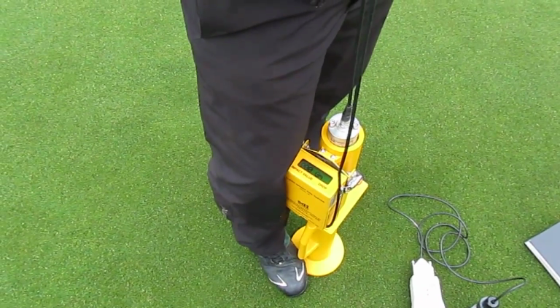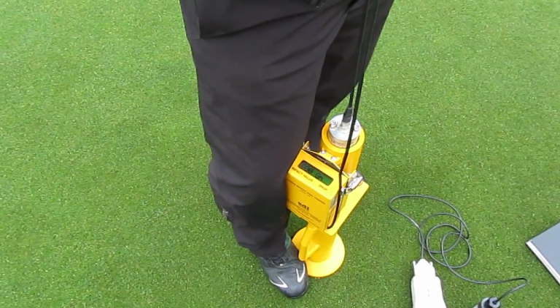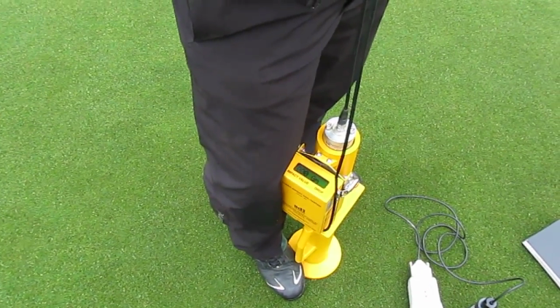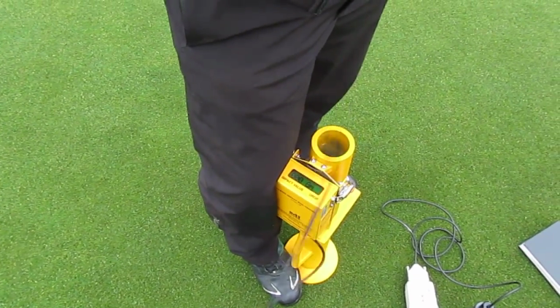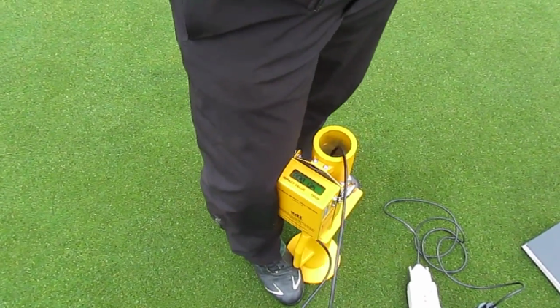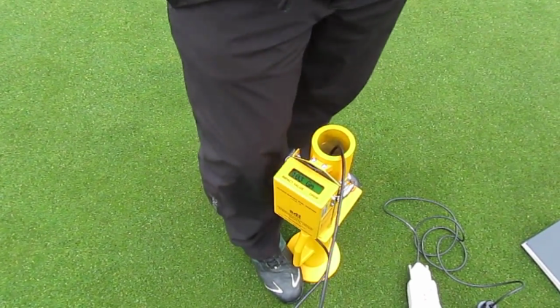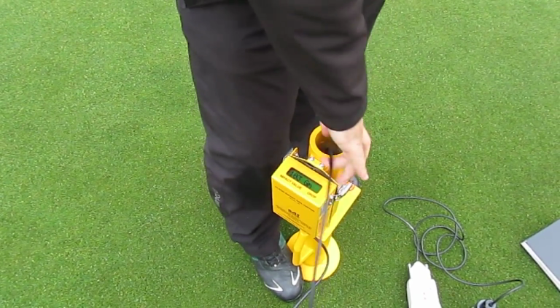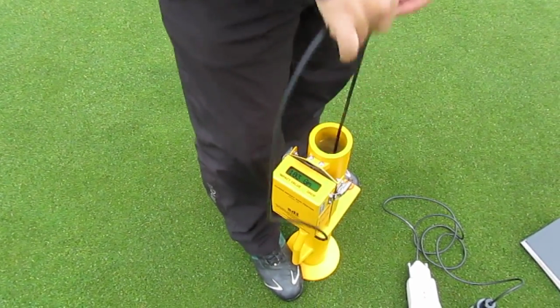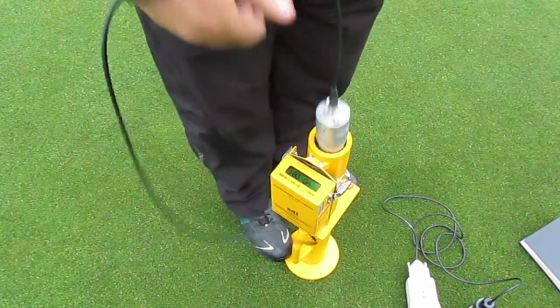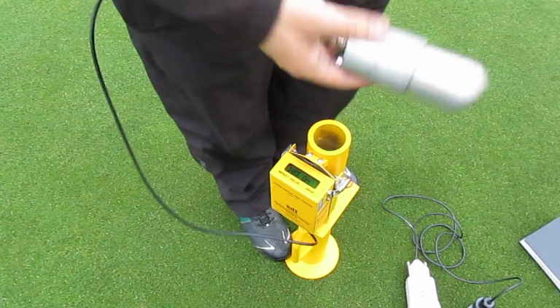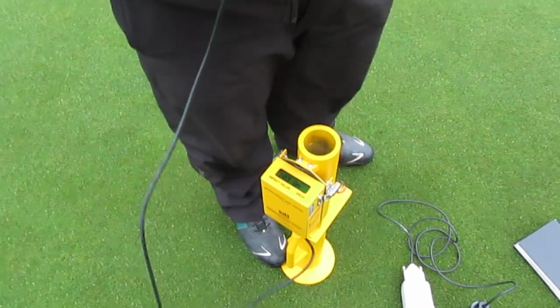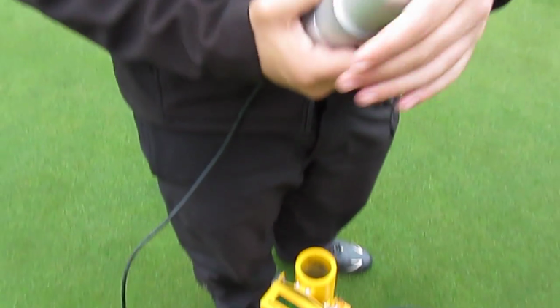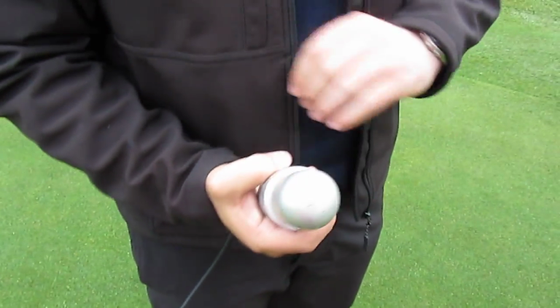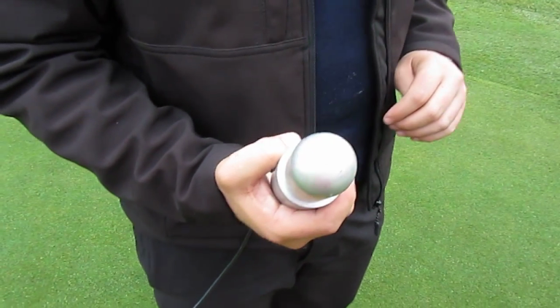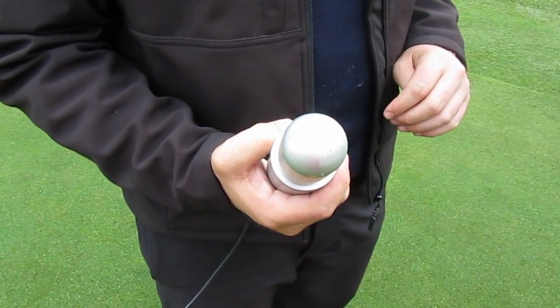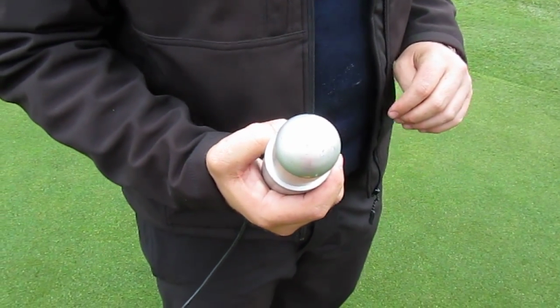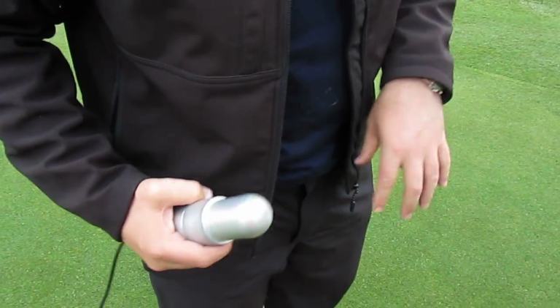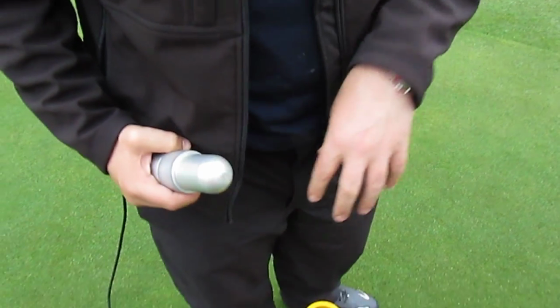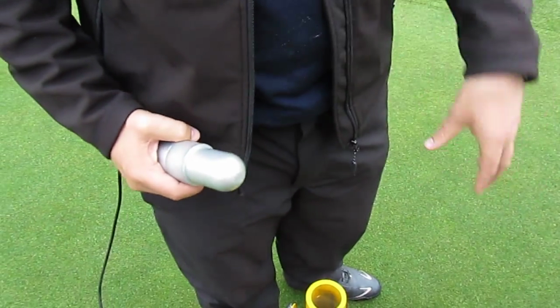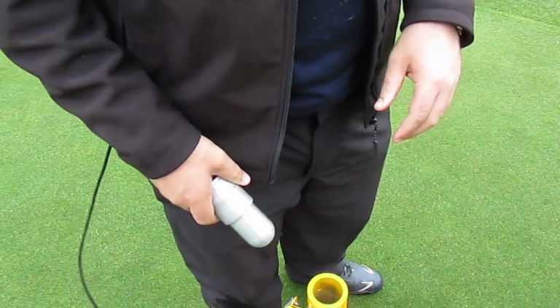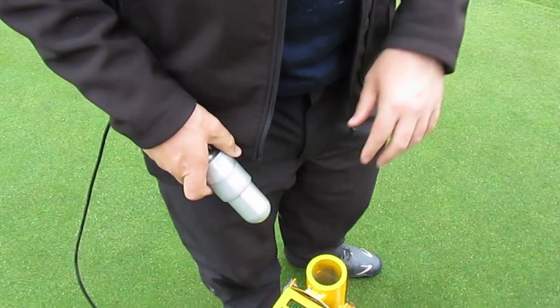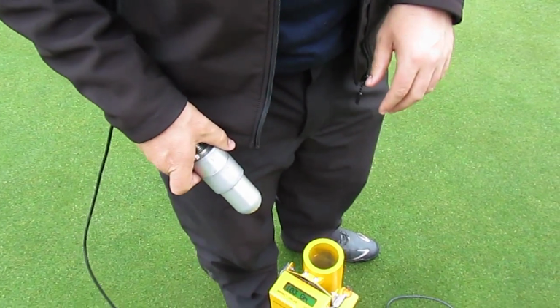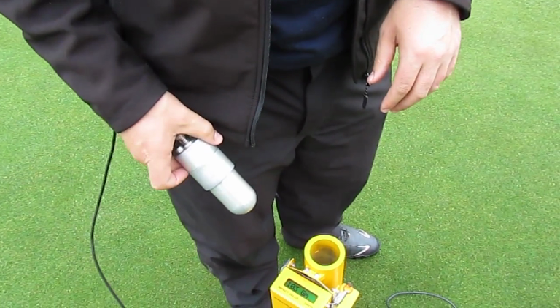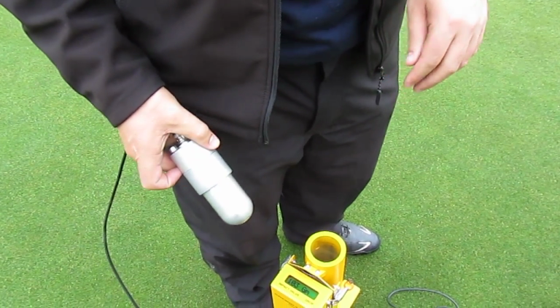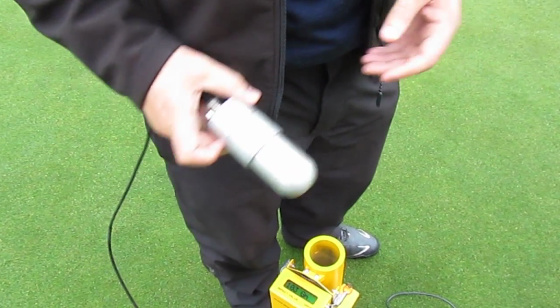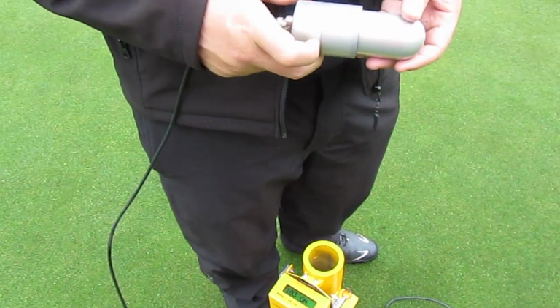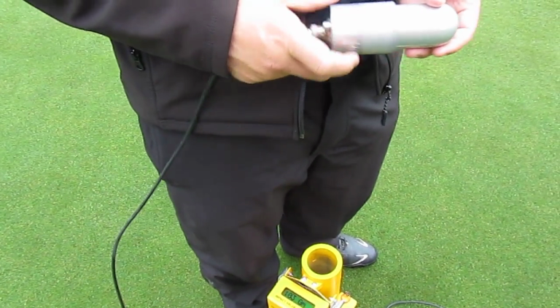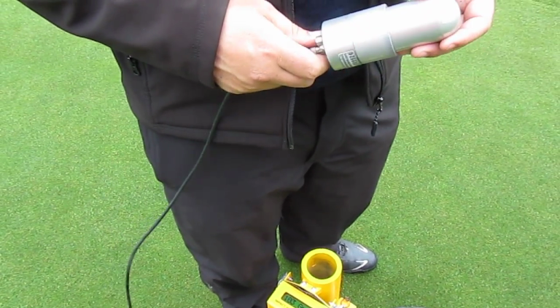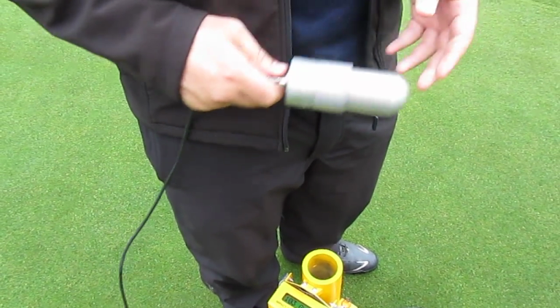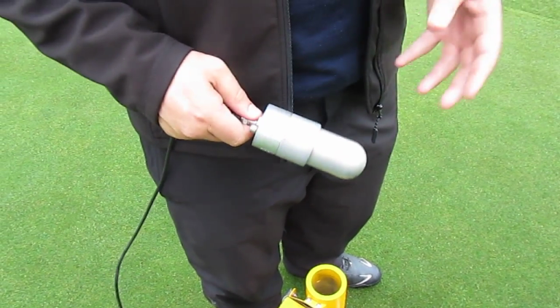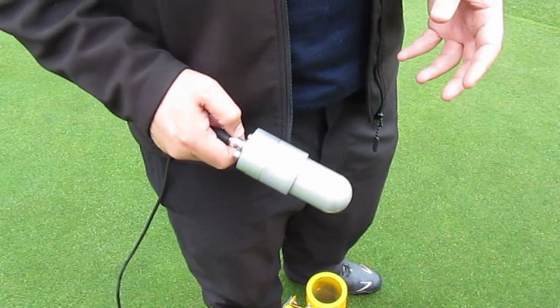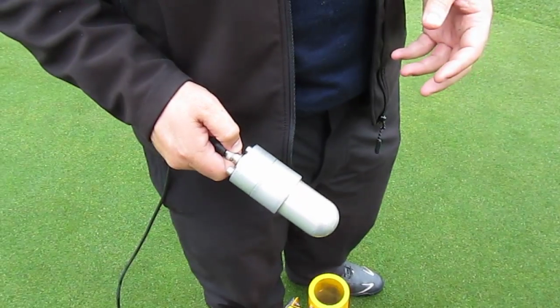This is the Clegg impact hammer, which has the same footprint as a golf ball. It's a half-kilo weight dropped down onto the green. What it does is measure the peak deceleration, giving us an indication of the firmness of the surface.